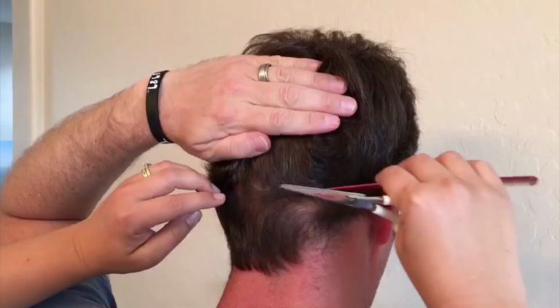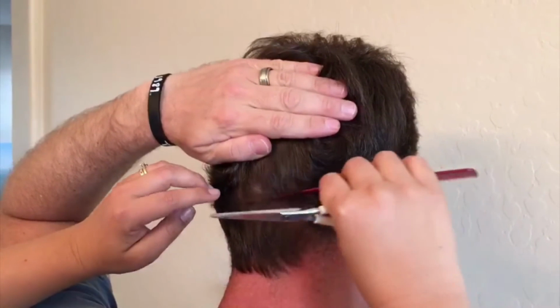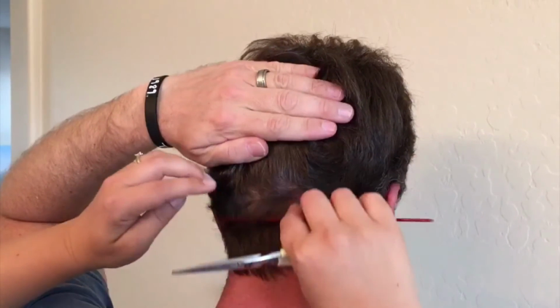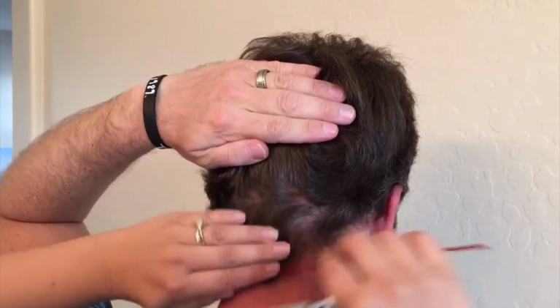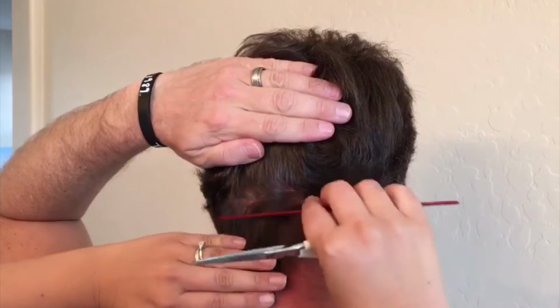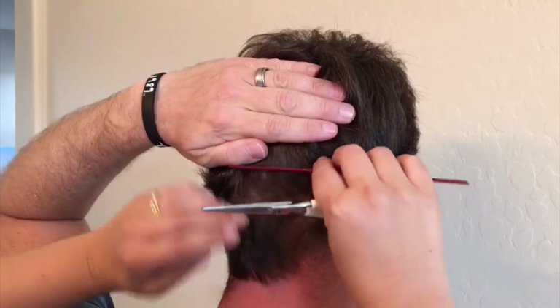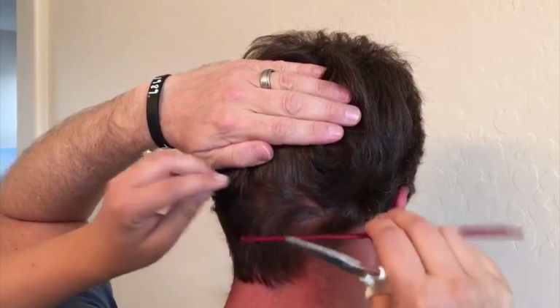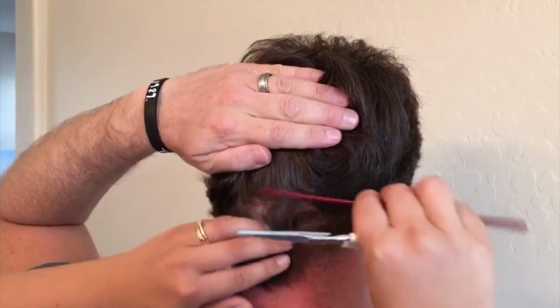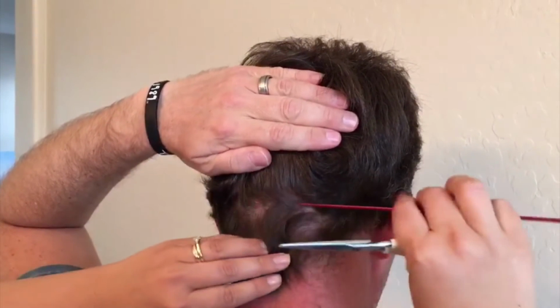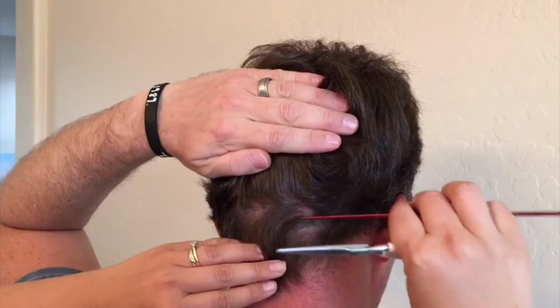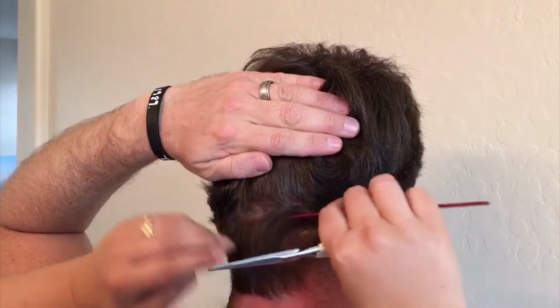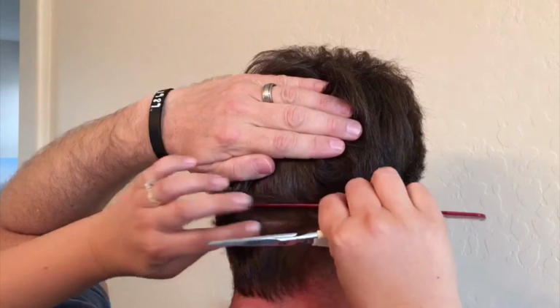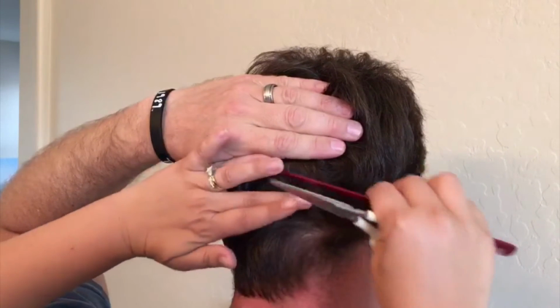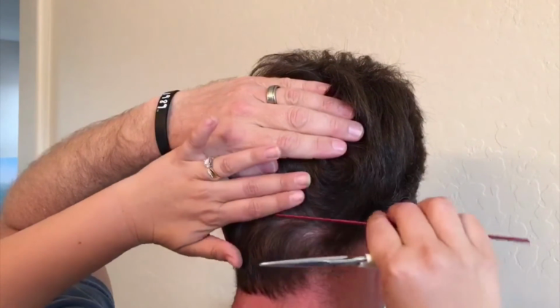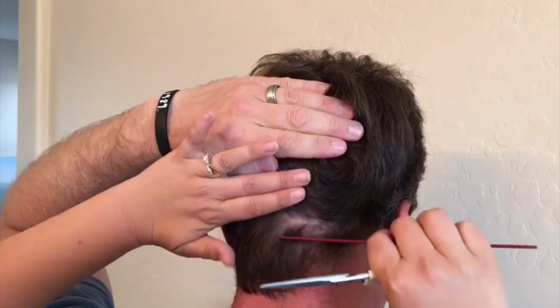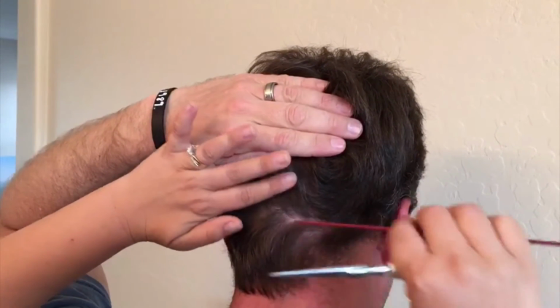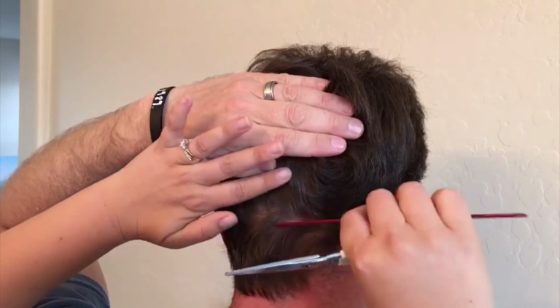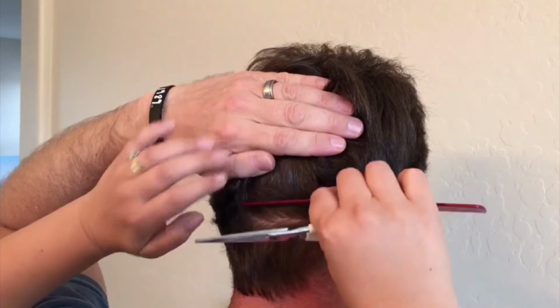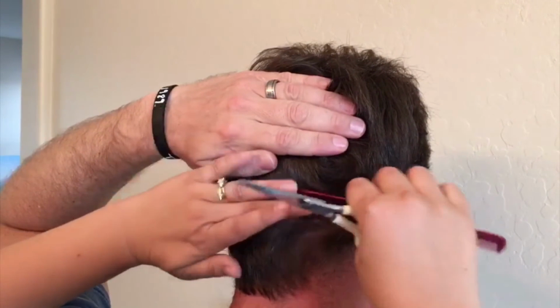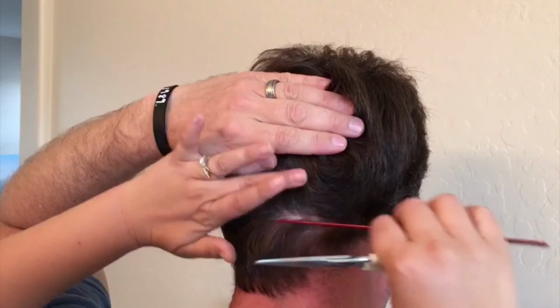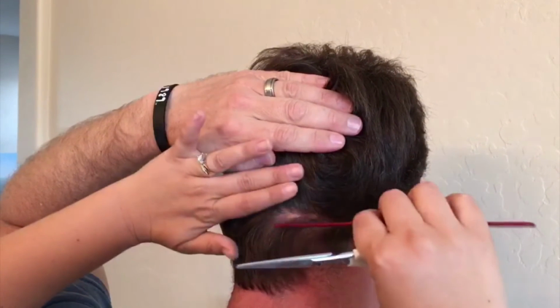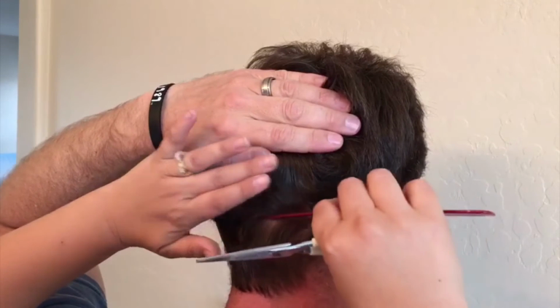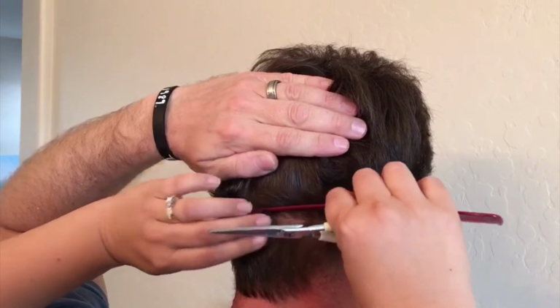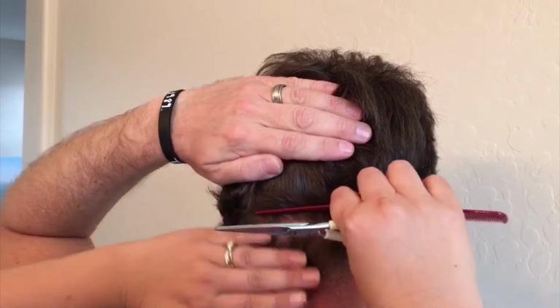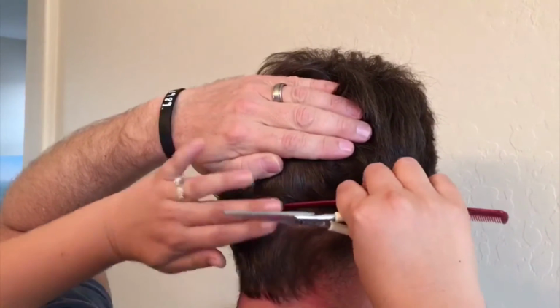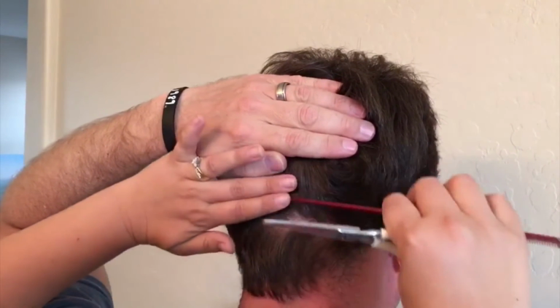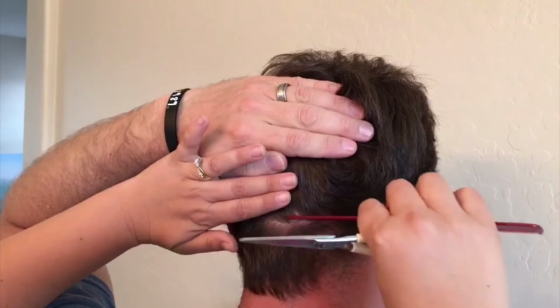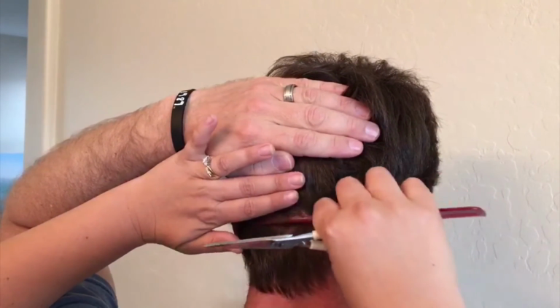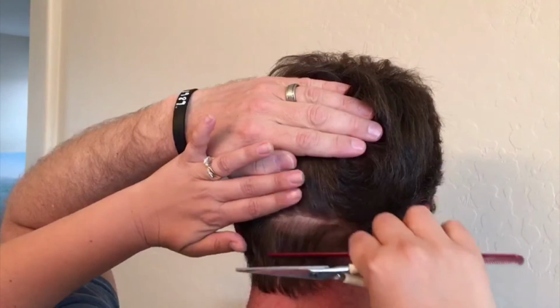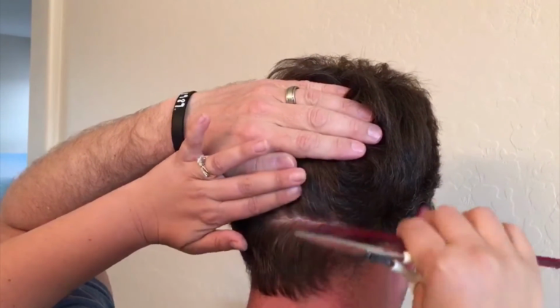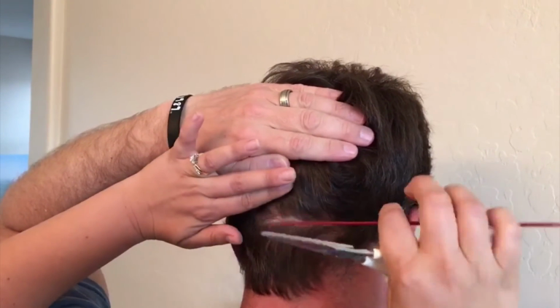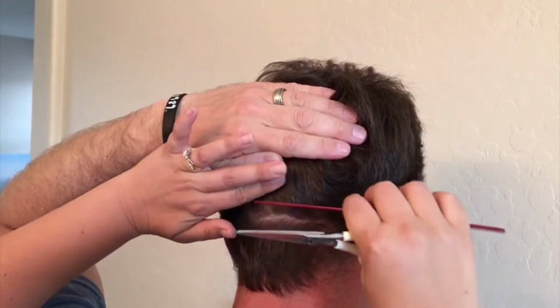I'm going to even this out a bit. When we have this sectioned up, it can be a little bit tricky. If someone had a barber clip, that might help as well.